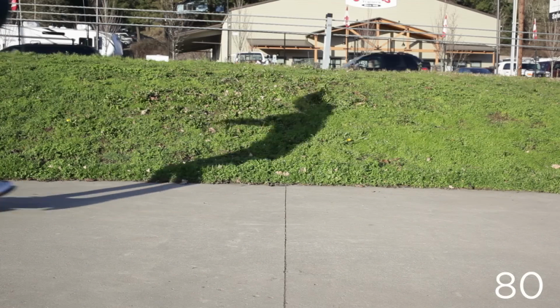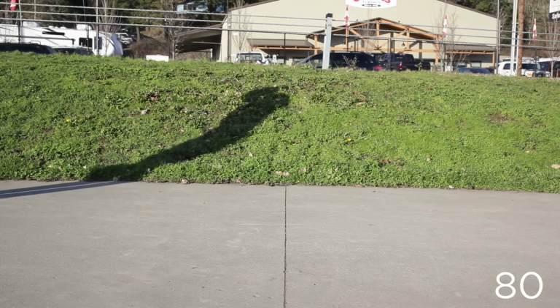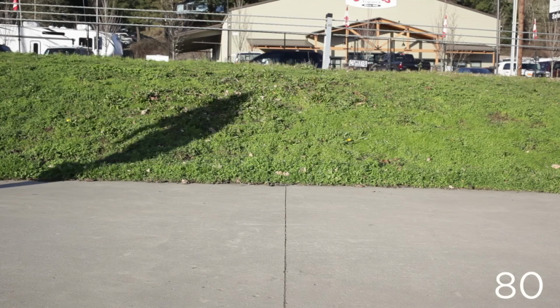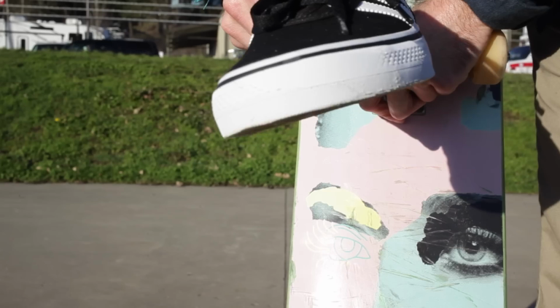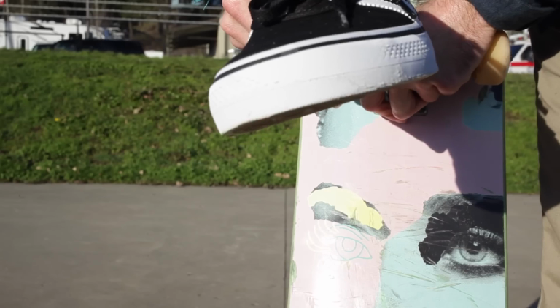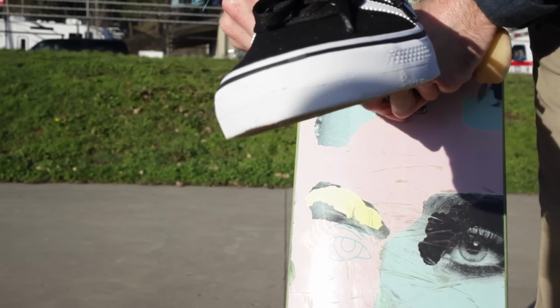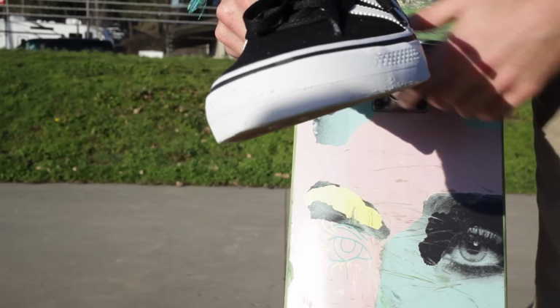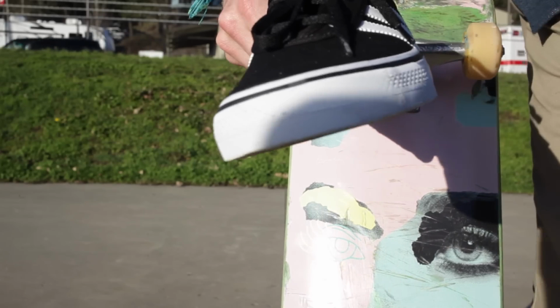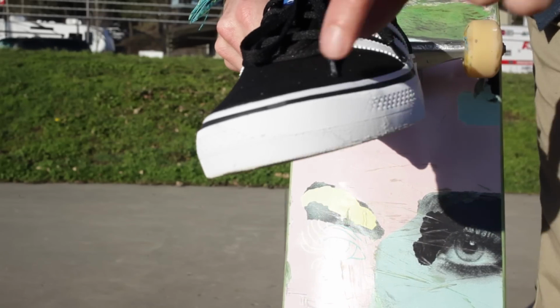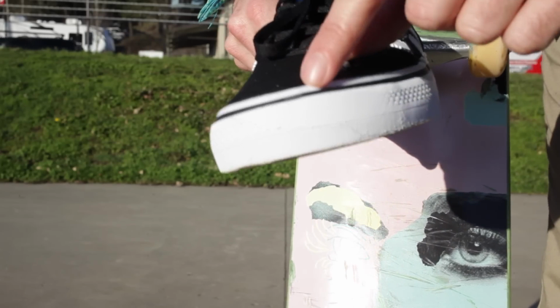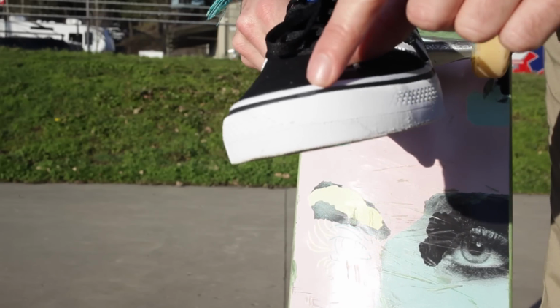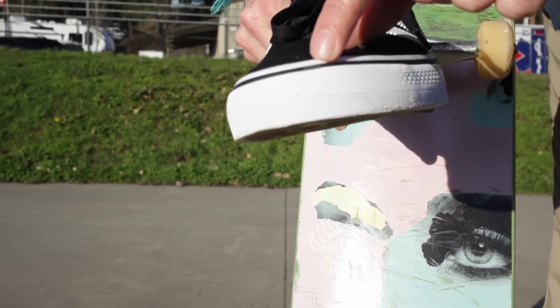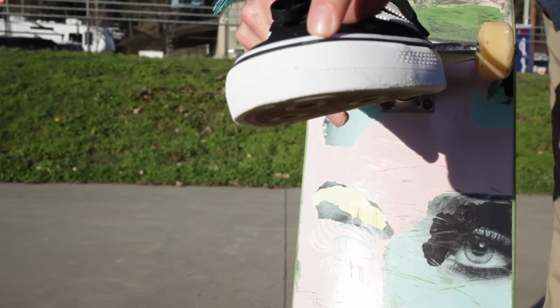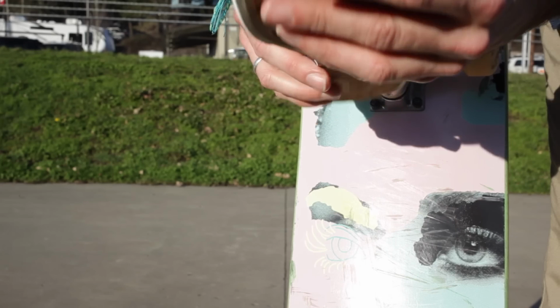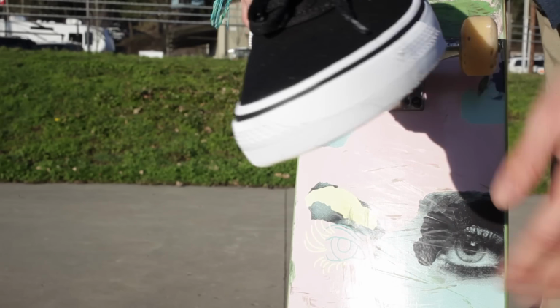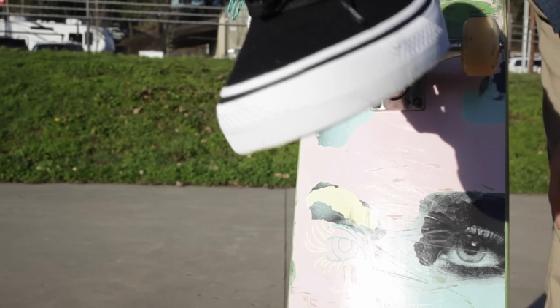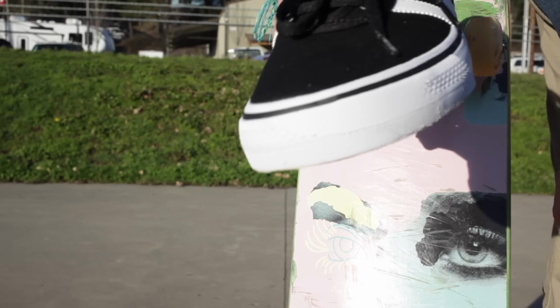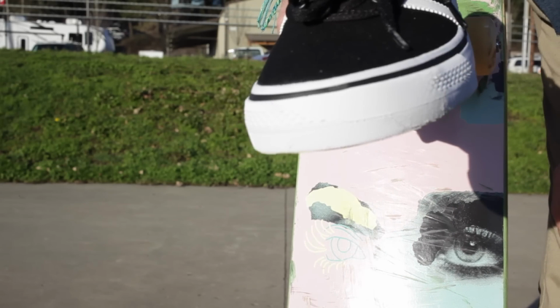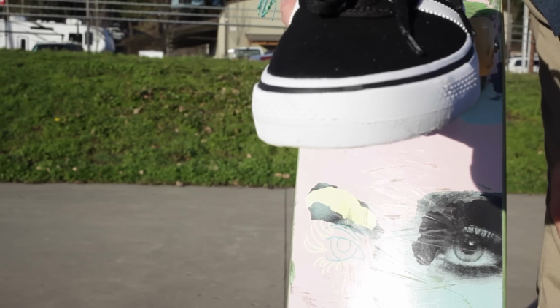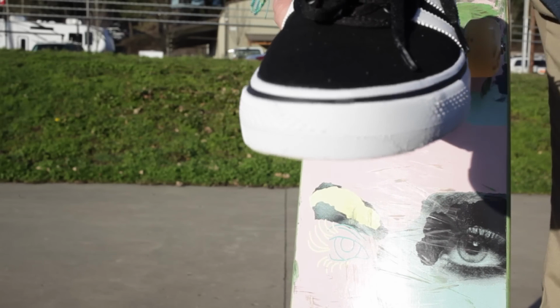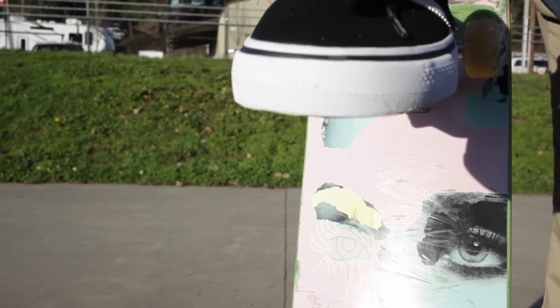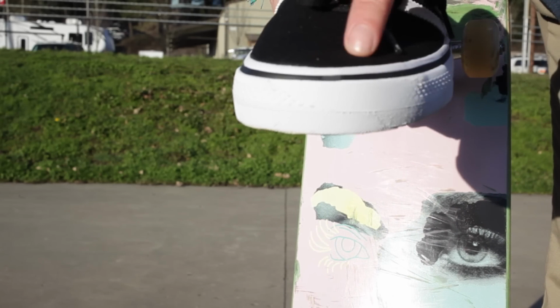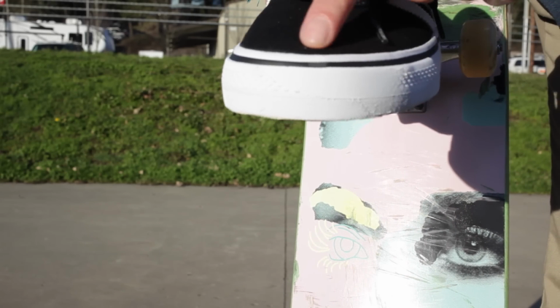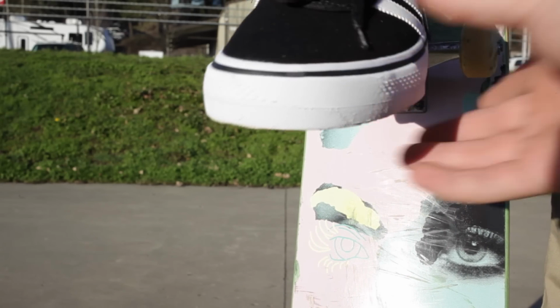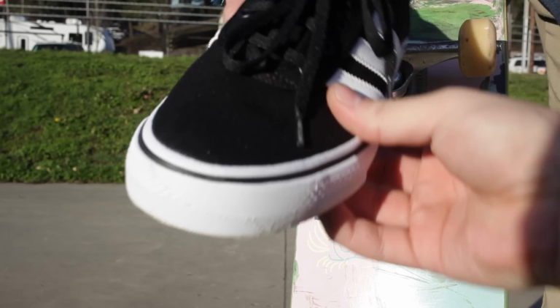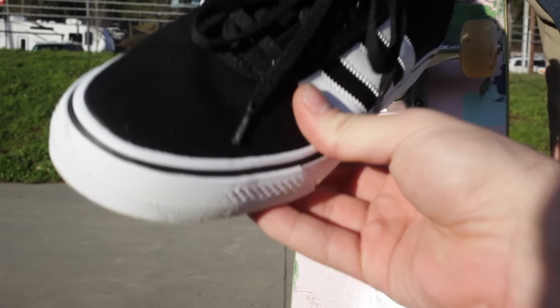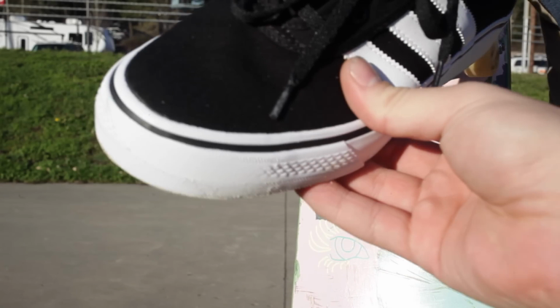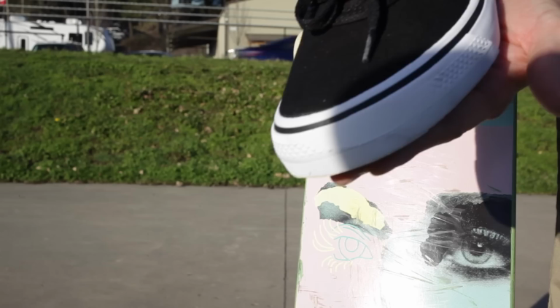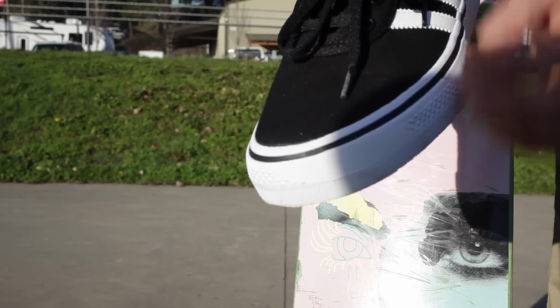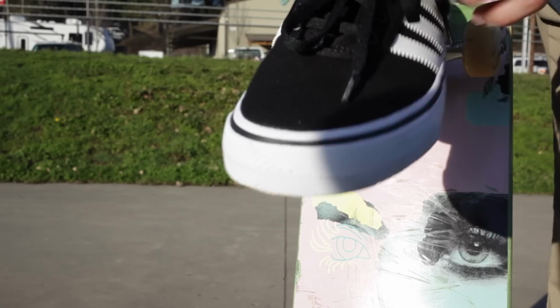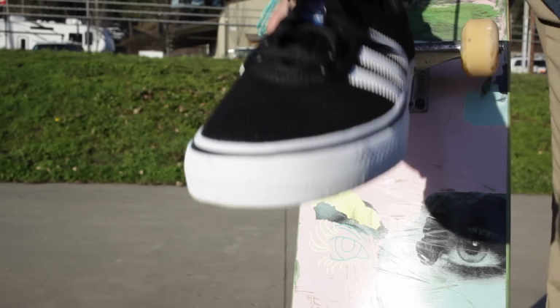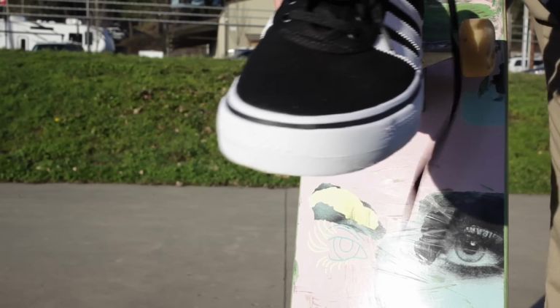80. At 80 kickflips, we've just started to get into the line here. The shoe's still holding up very nicely. I haven't even touched the canvas up here. 20 more for 100, baby!